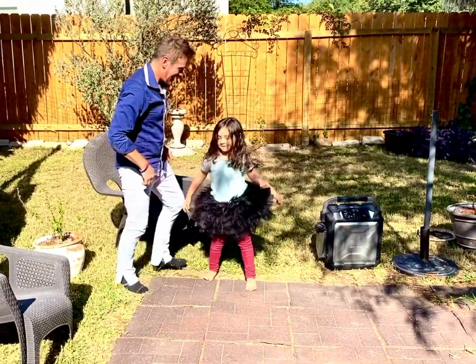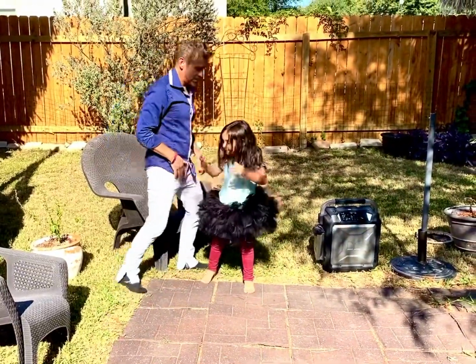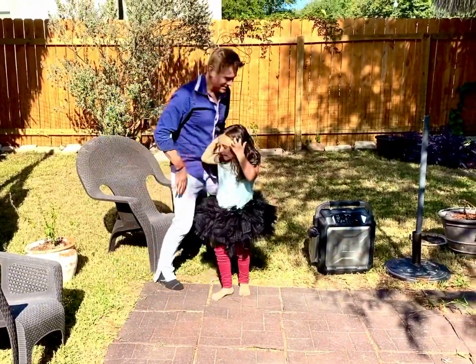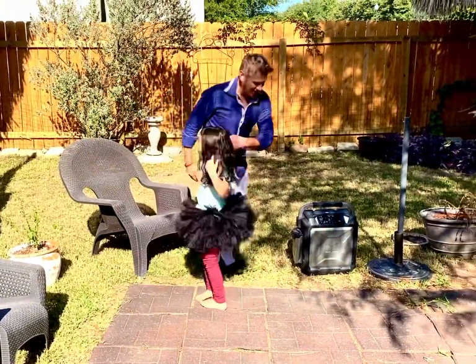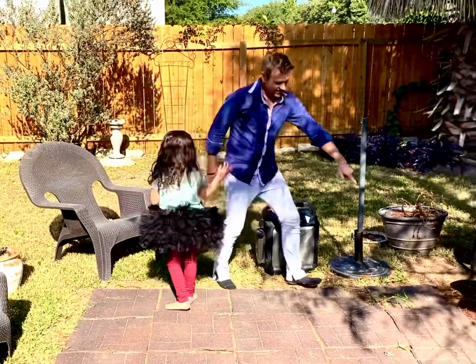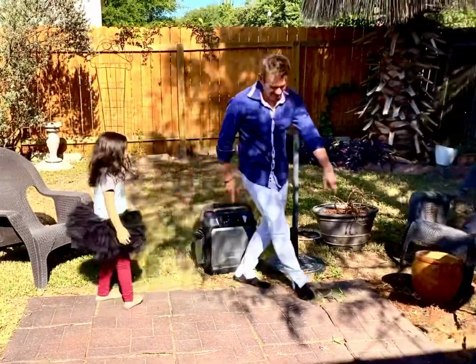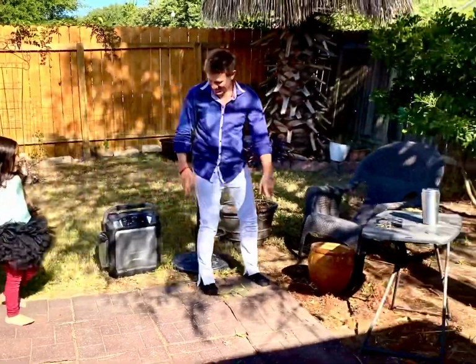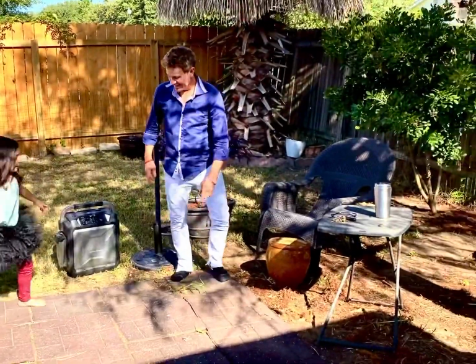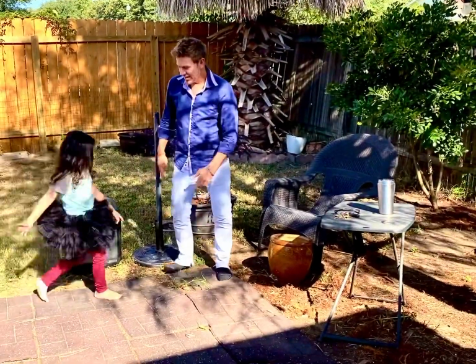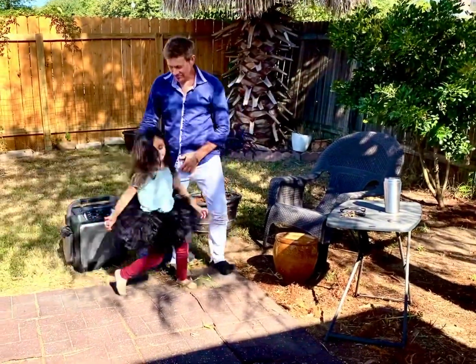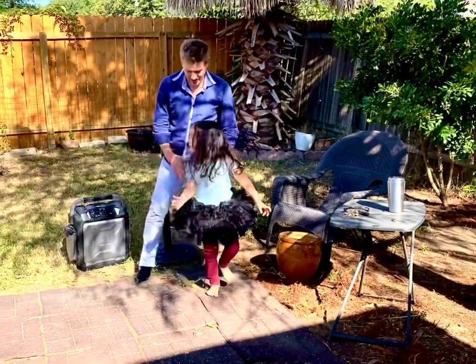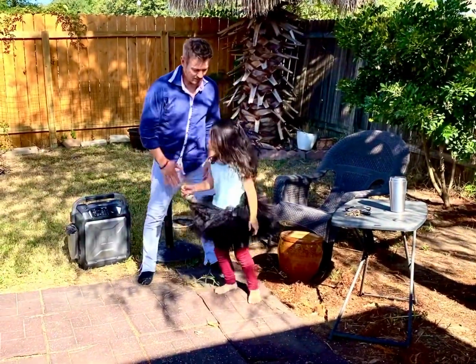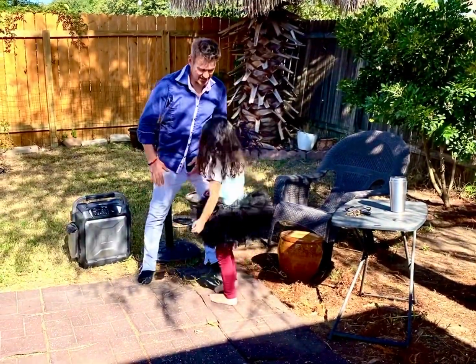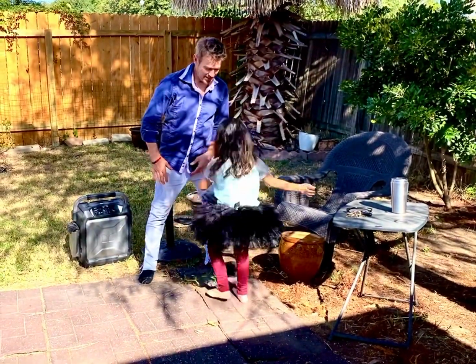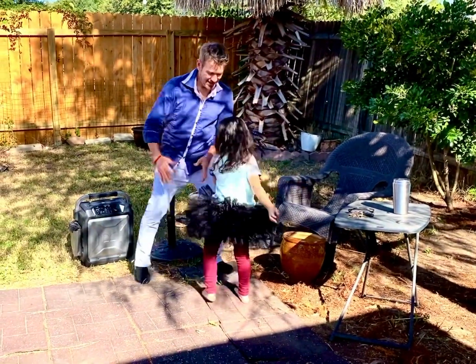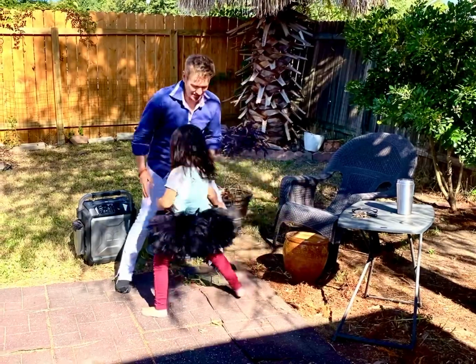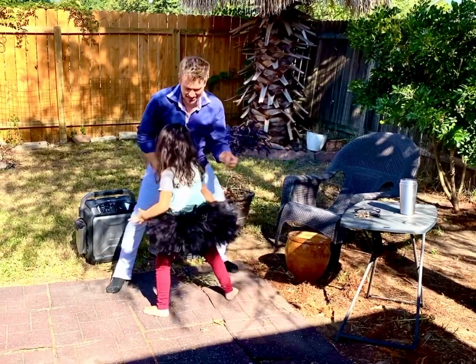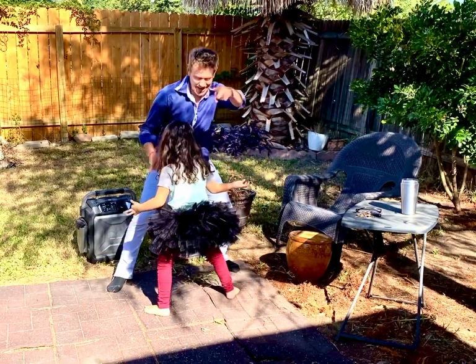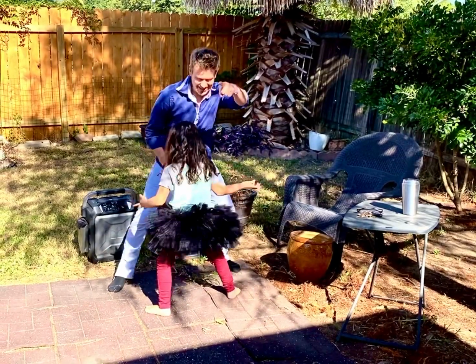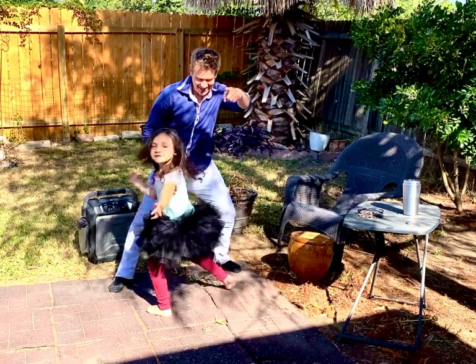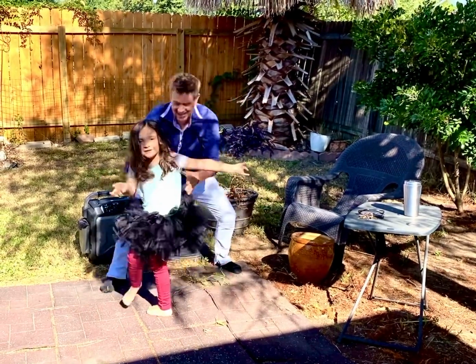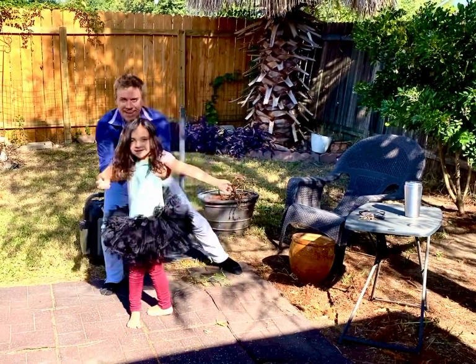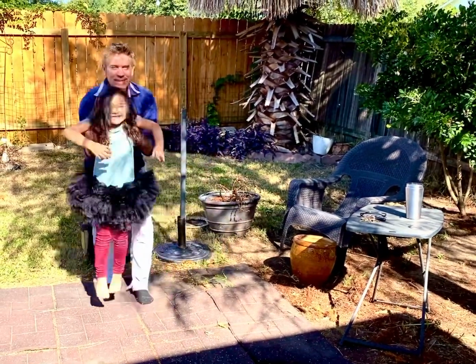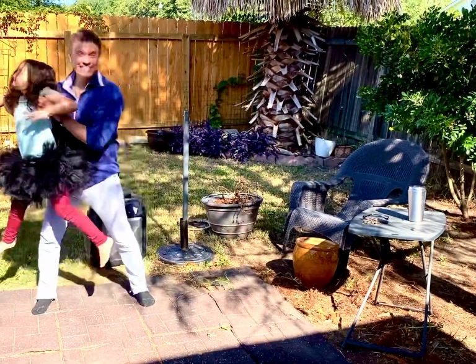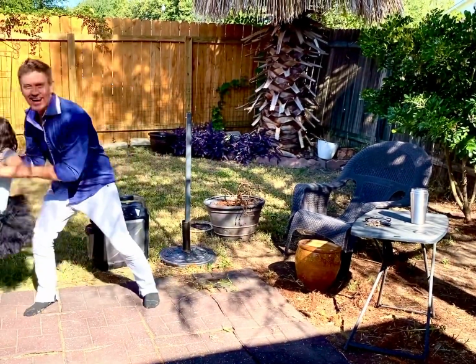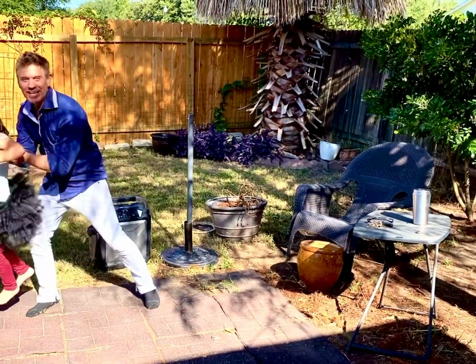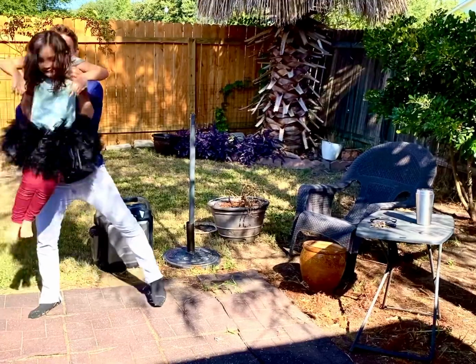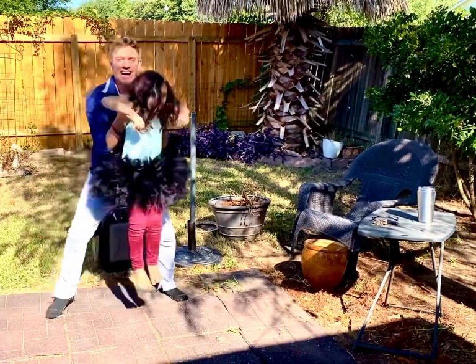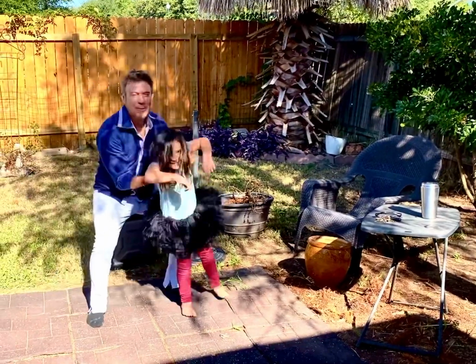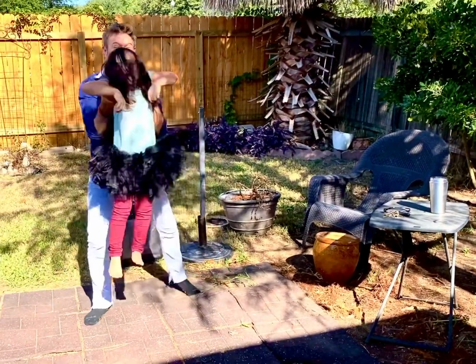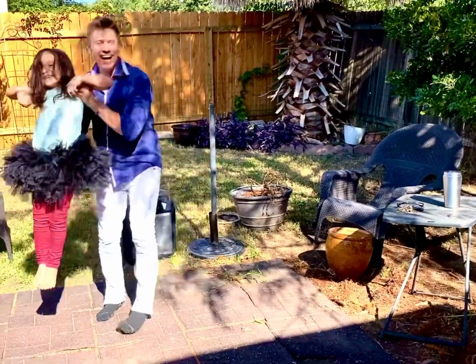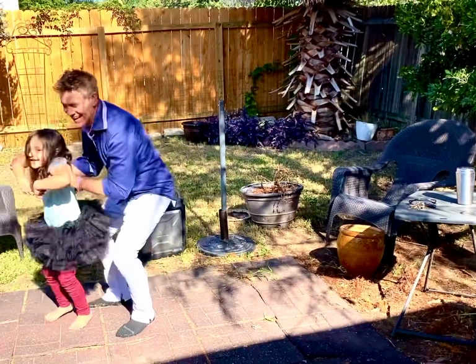And you want me to help you? Yeah. Okay, here you go. Start over here. And now you're going to fly. Ready, go. Step. Step. And look at the camera. Wee! Wee! Wee!